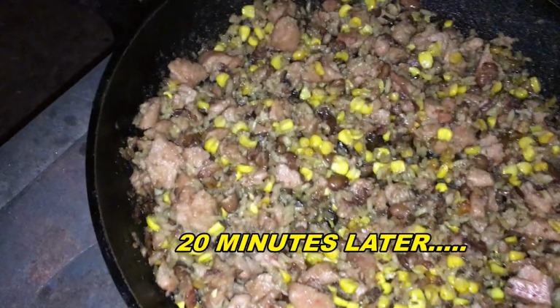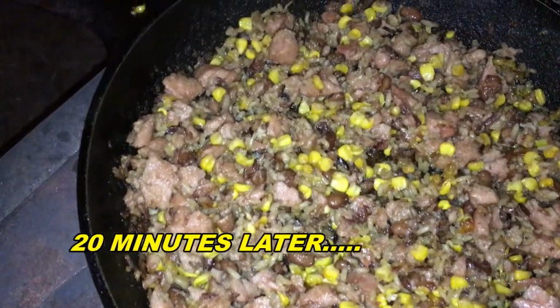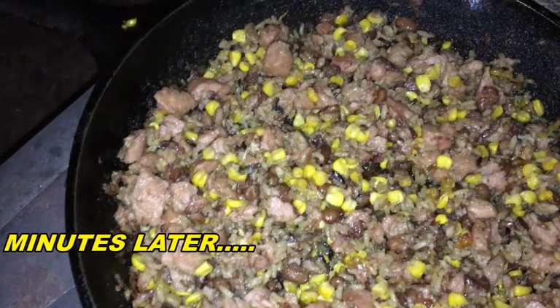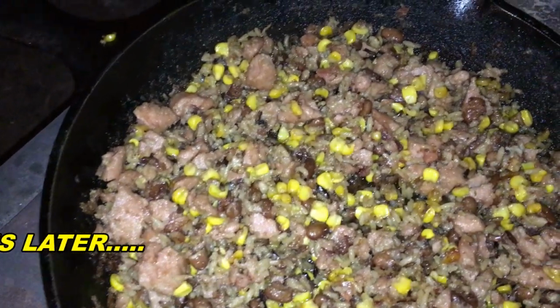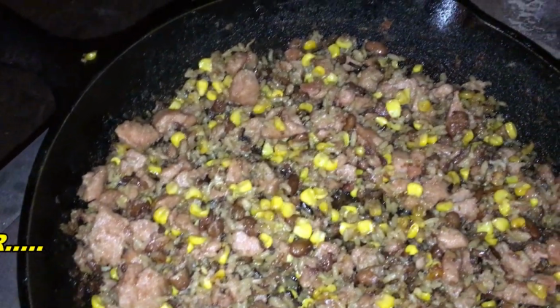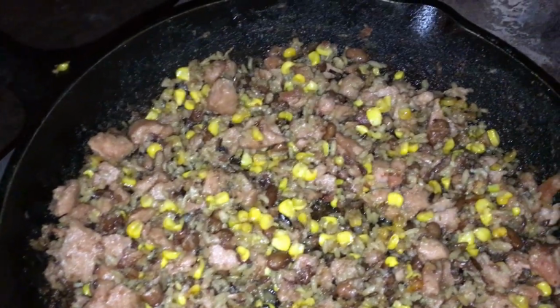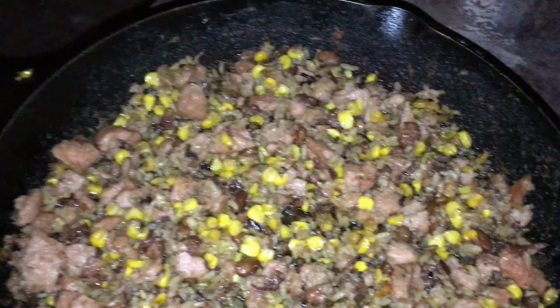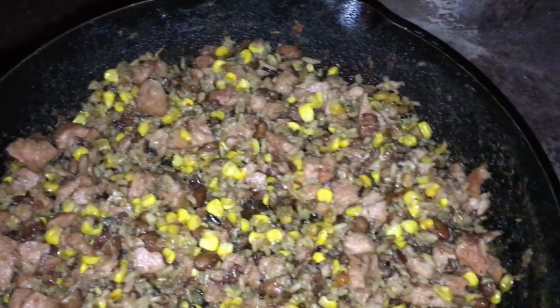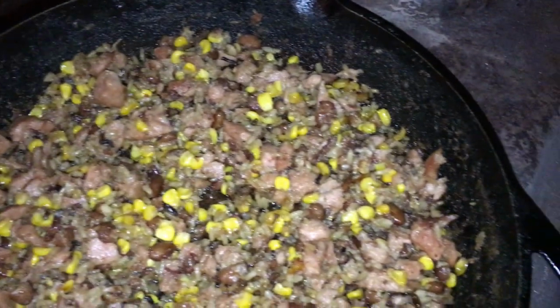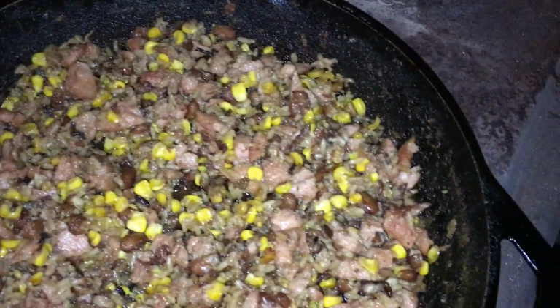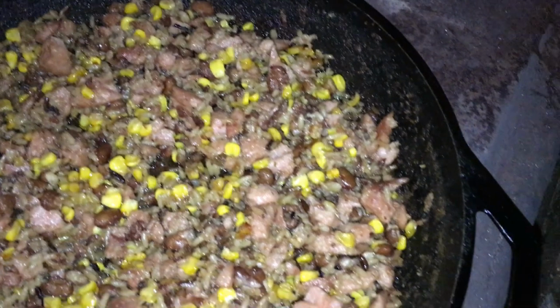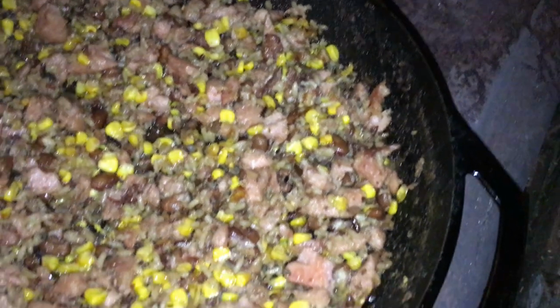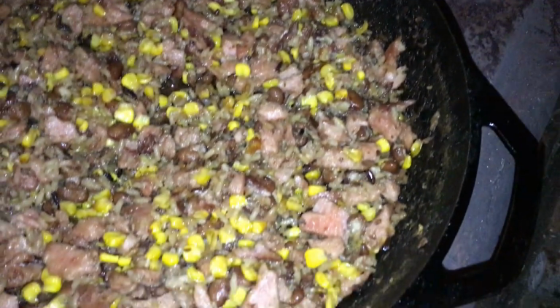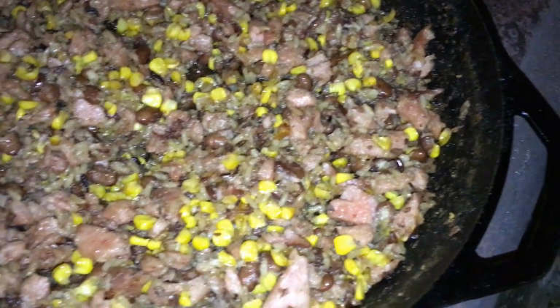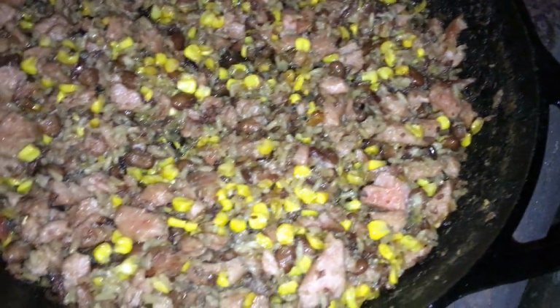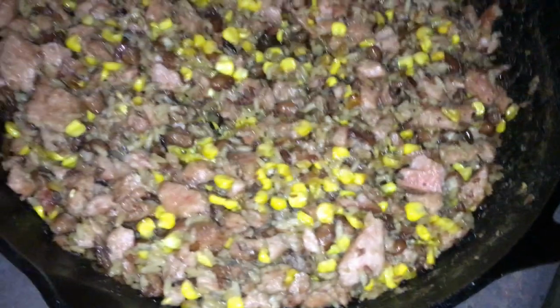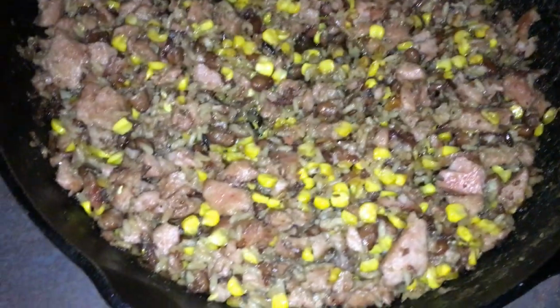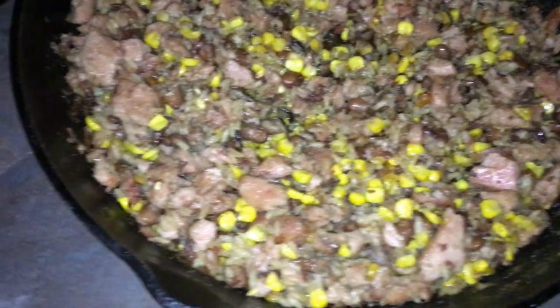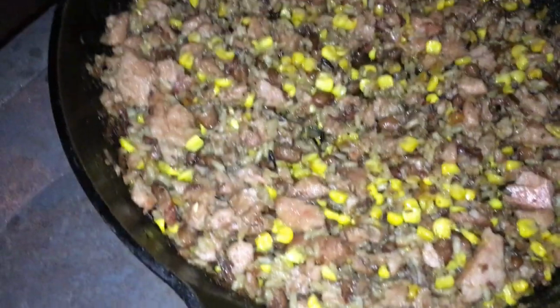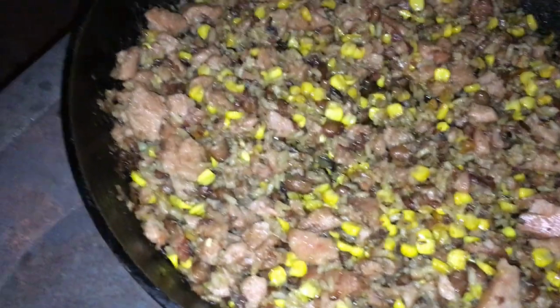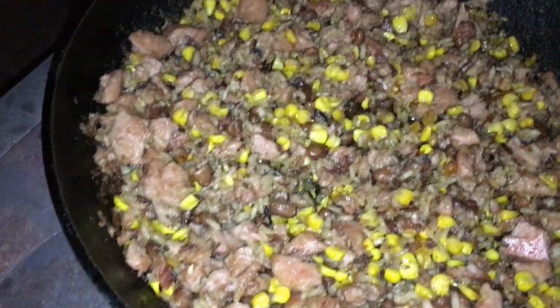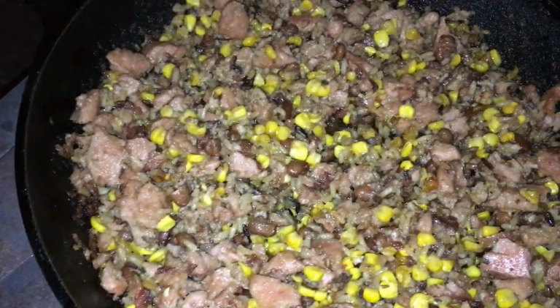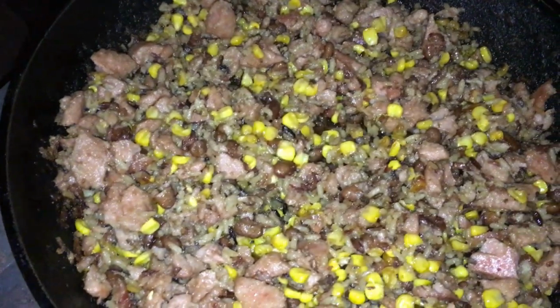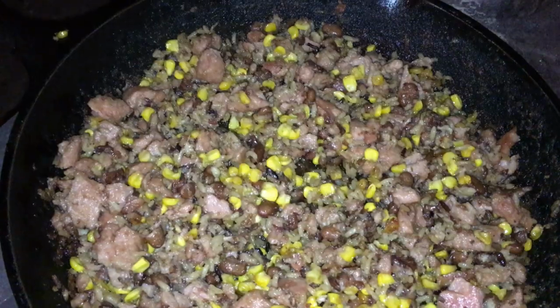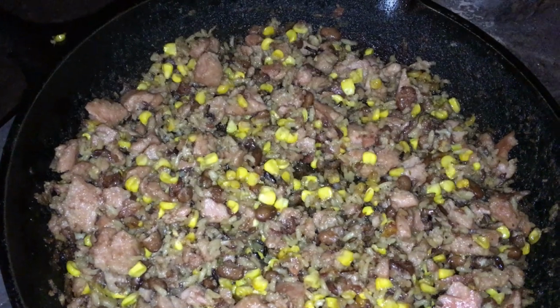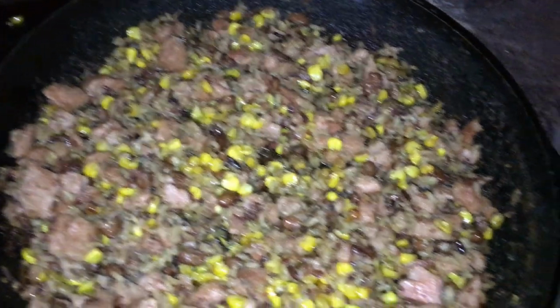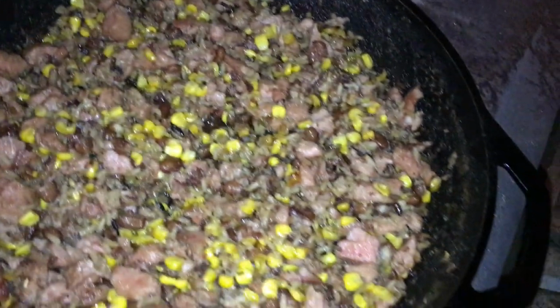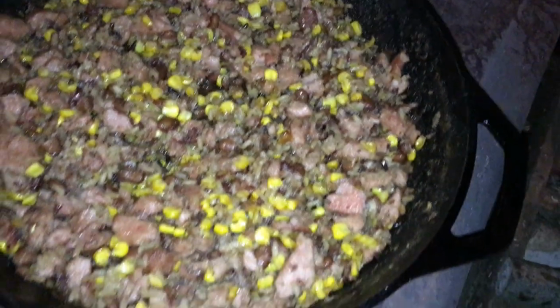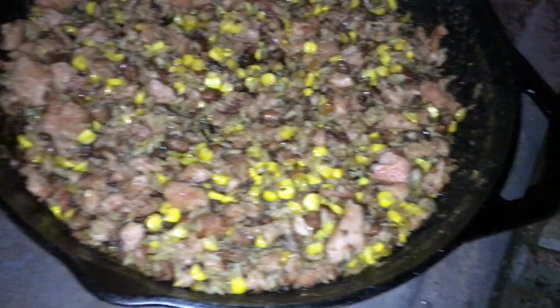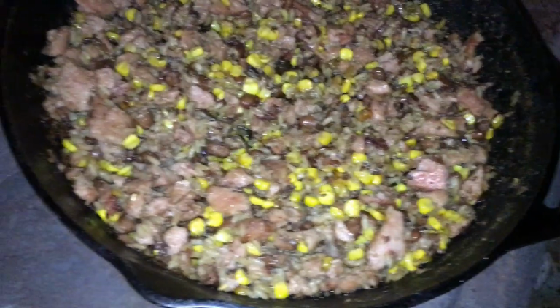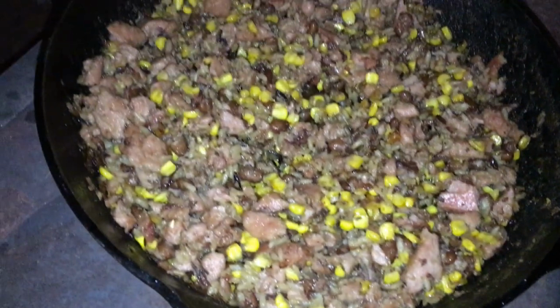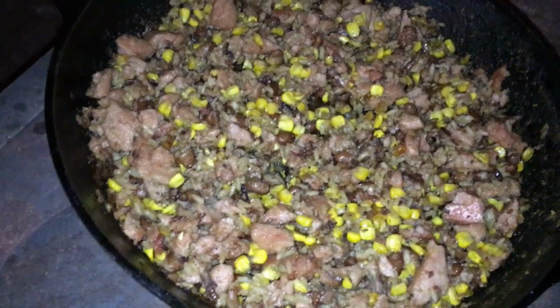Alright guys, take a look at that. That looks perfect — that's exactly what I was looking for. Set this pan aside to cool and dish it up.